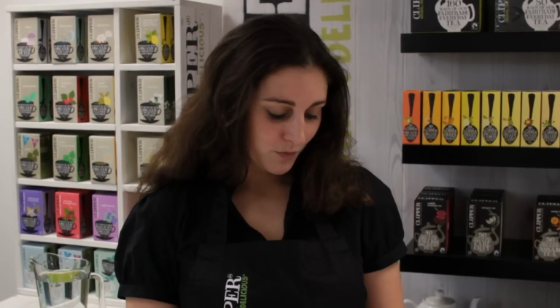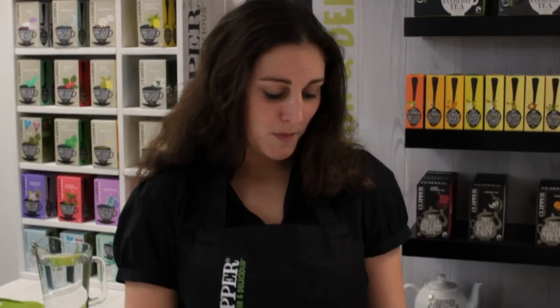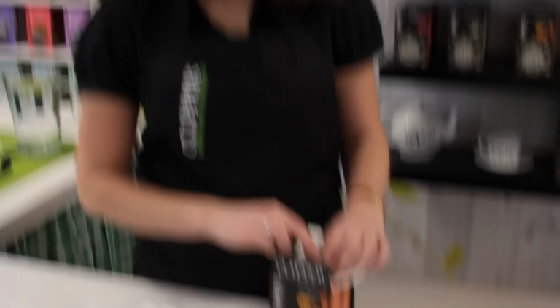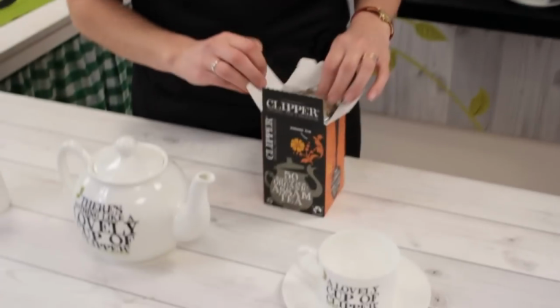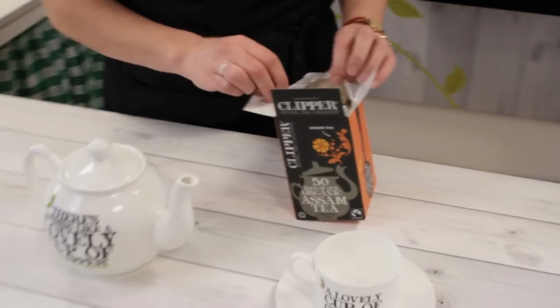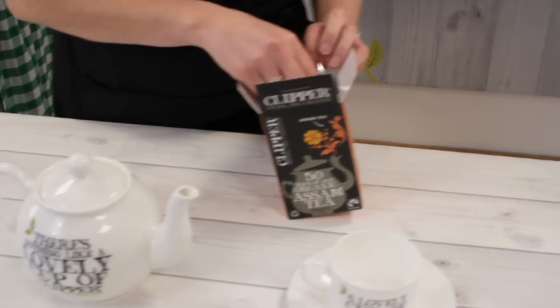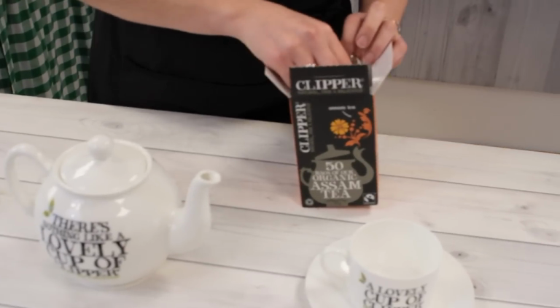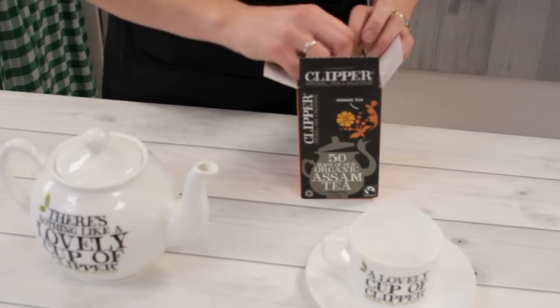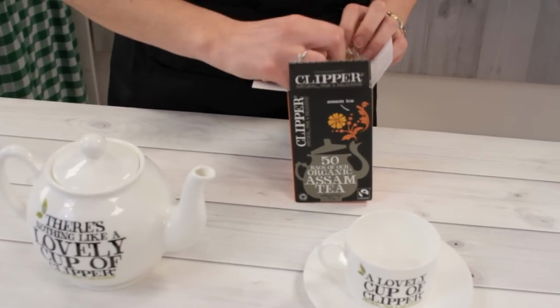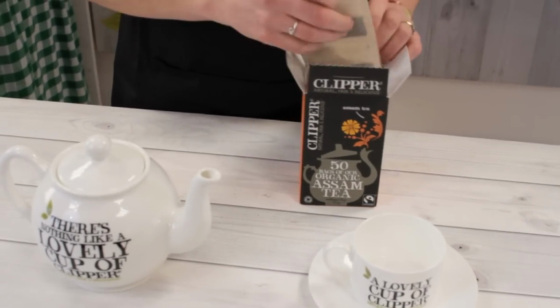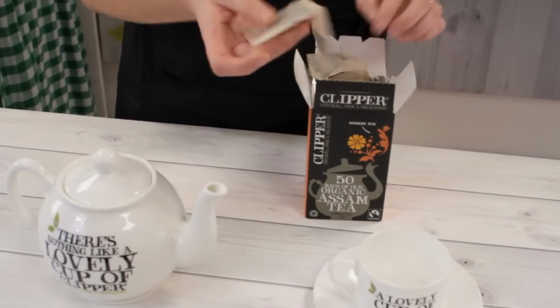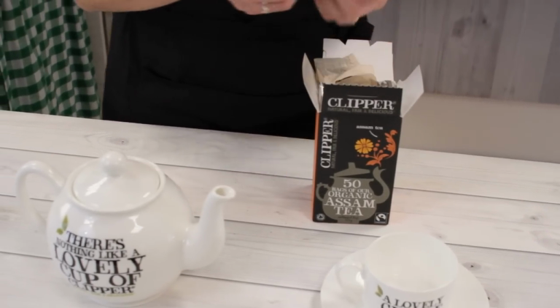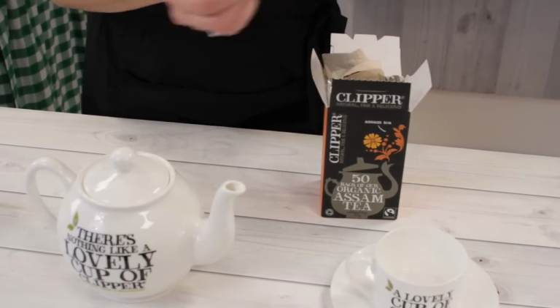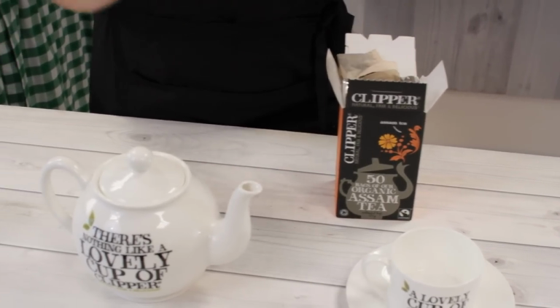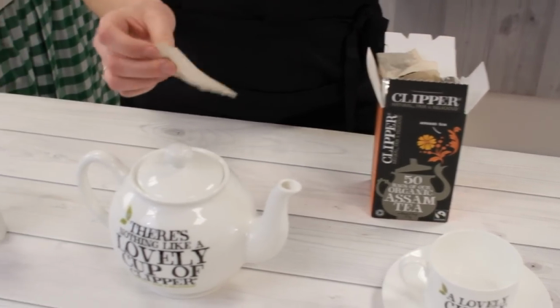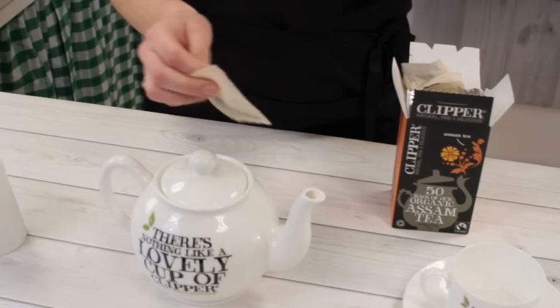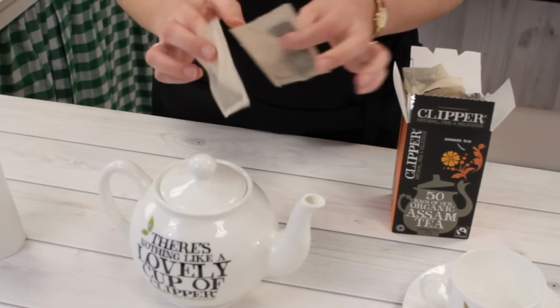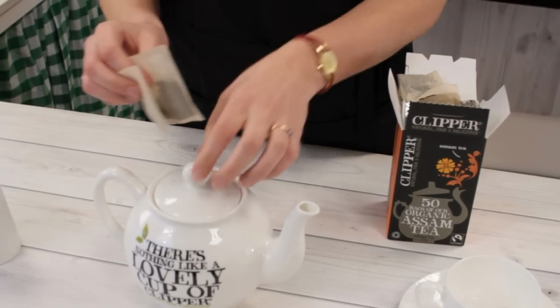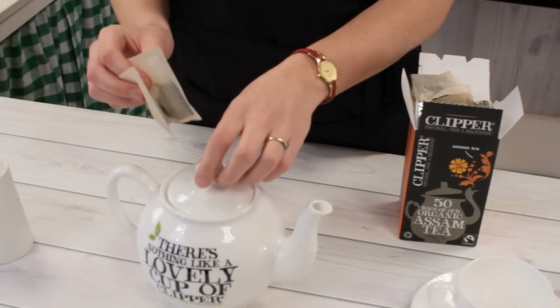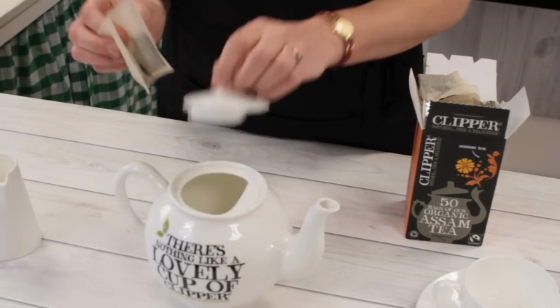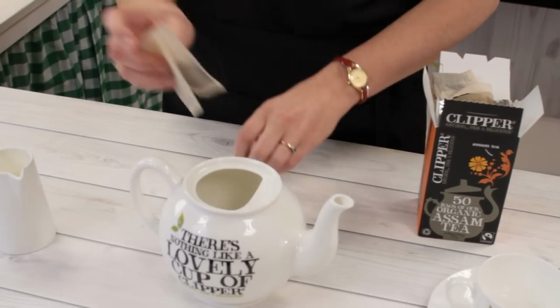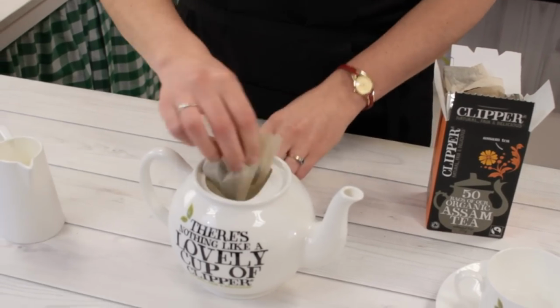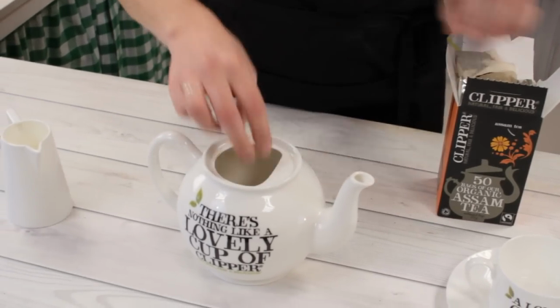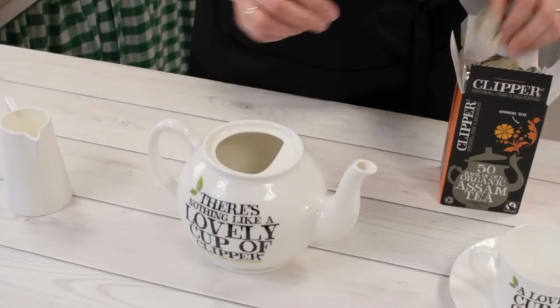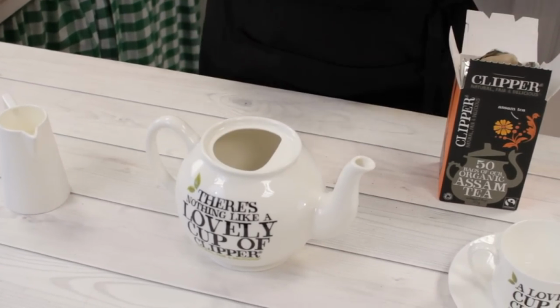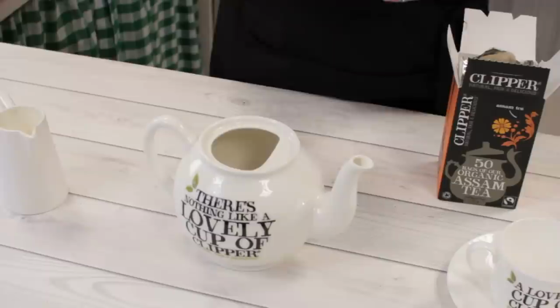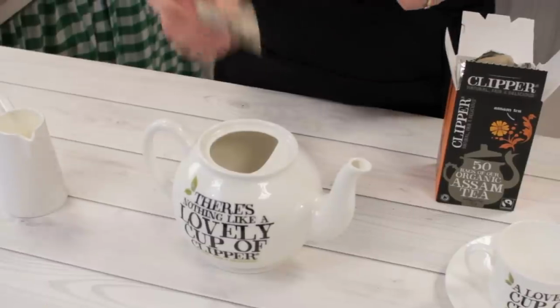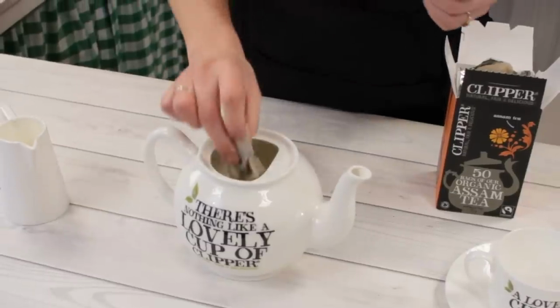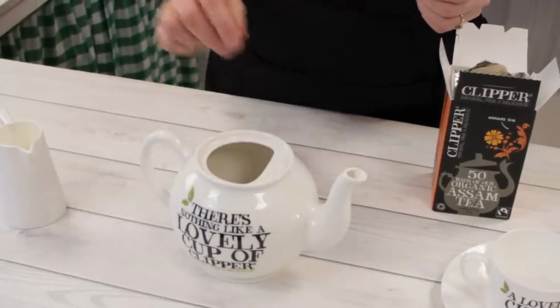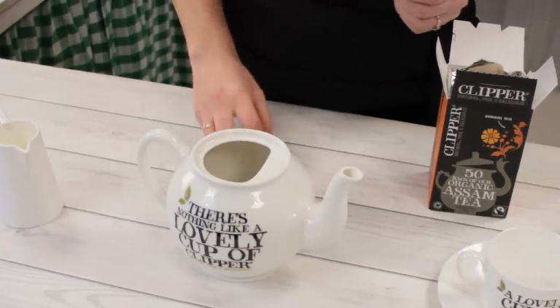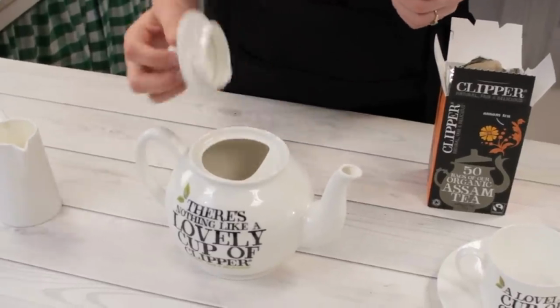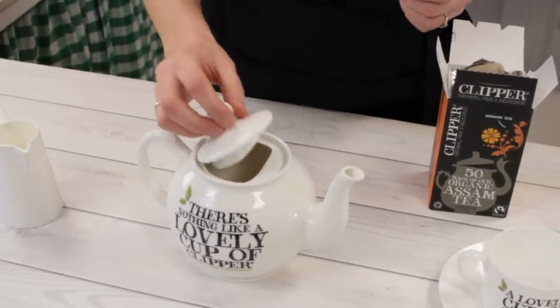When we're making tea for two people in a teapot, we're going to use one tea bag for me, one tea bag for Max, and also one tea bag for the pot so we can come back later and have another cup if you like.